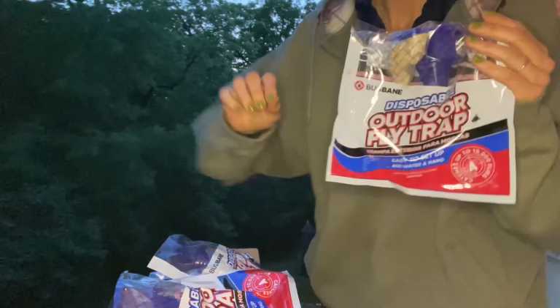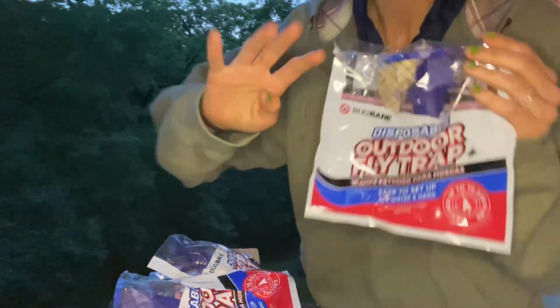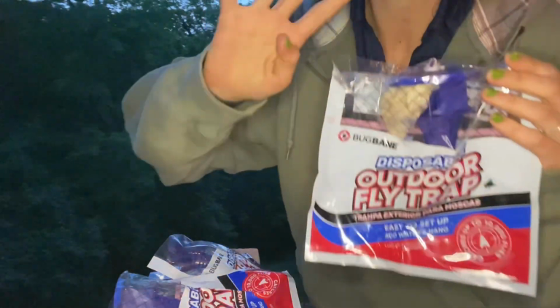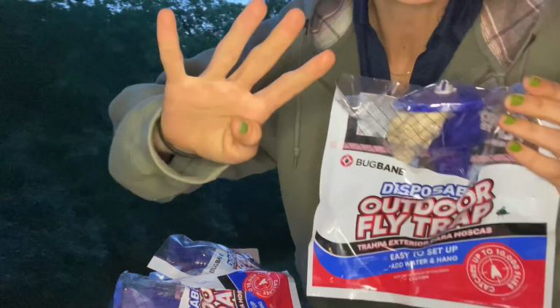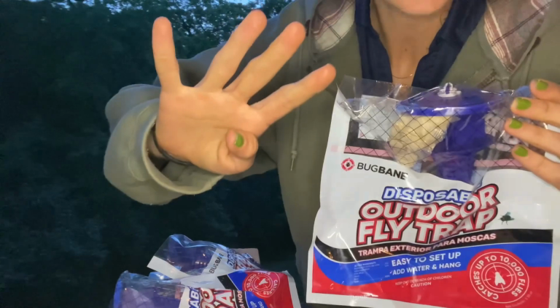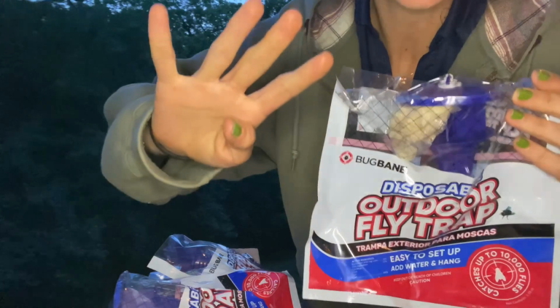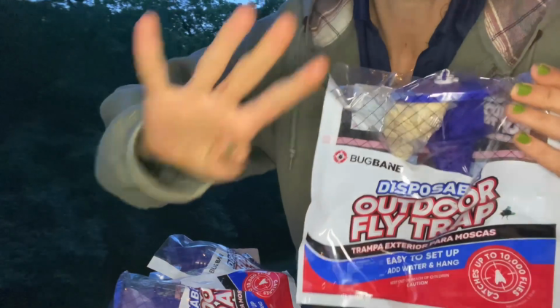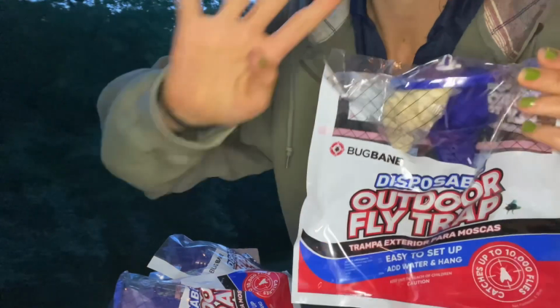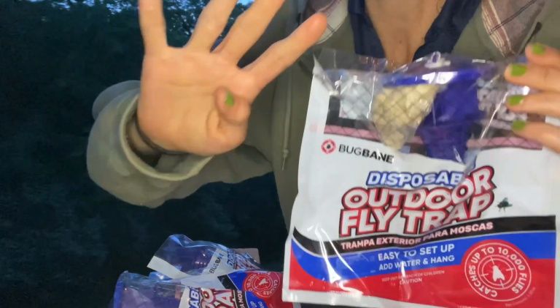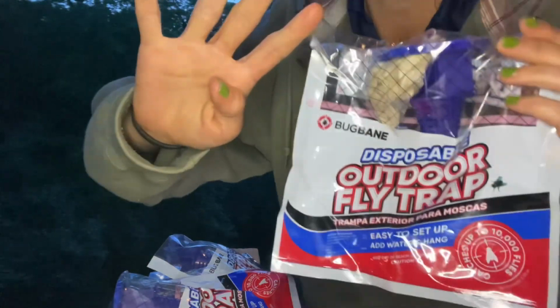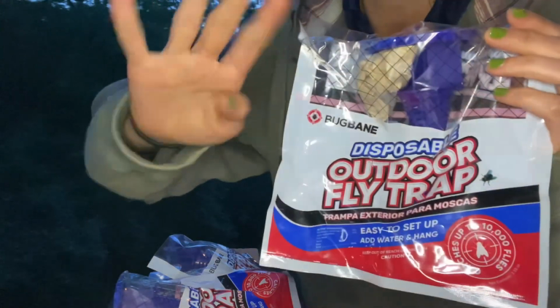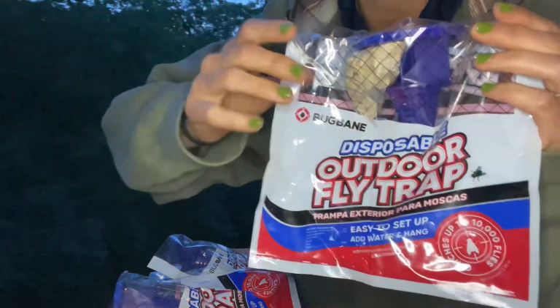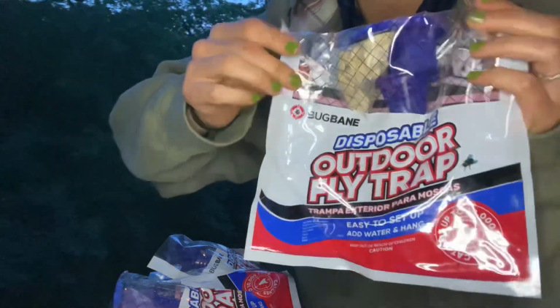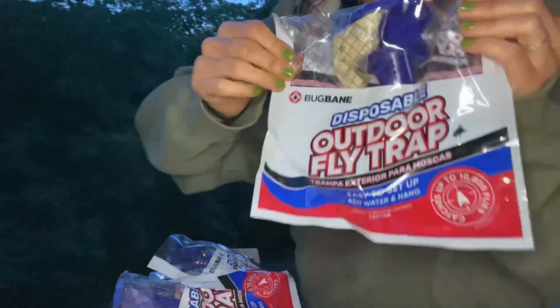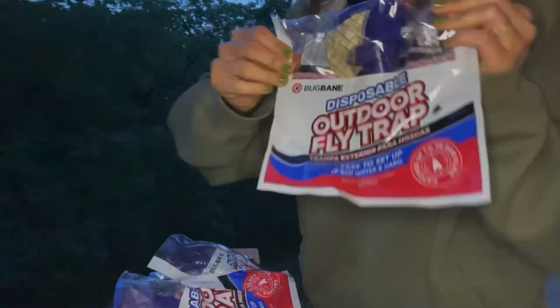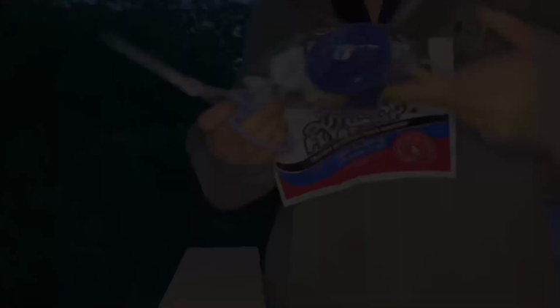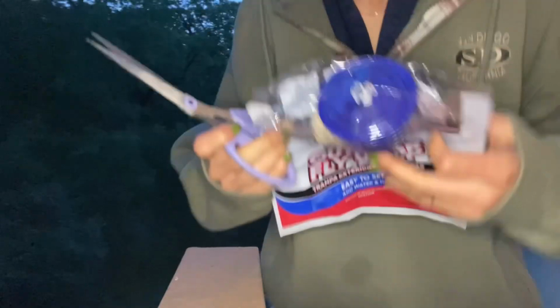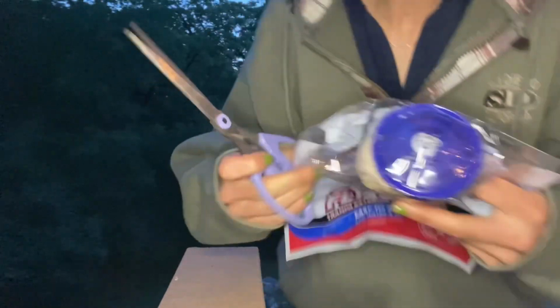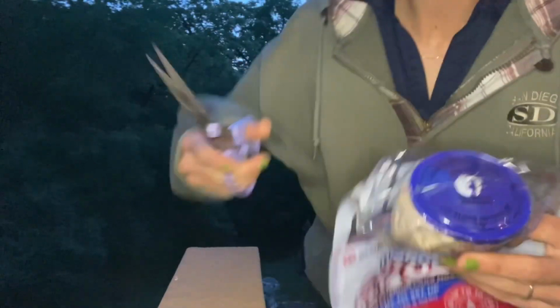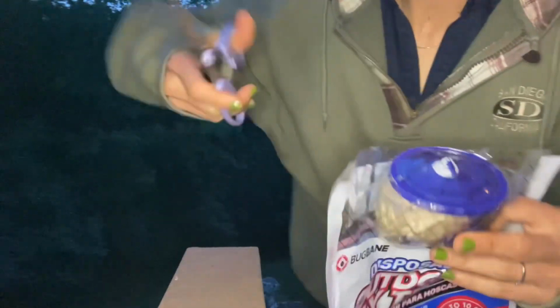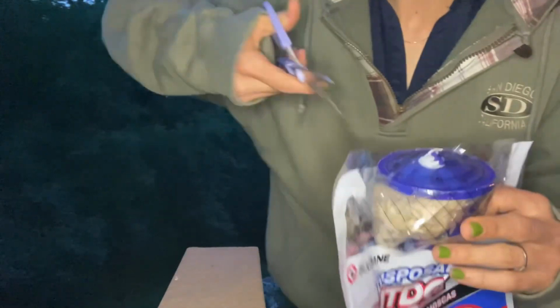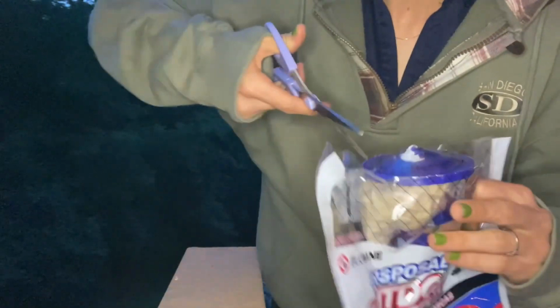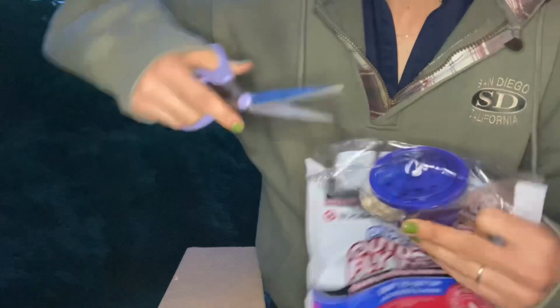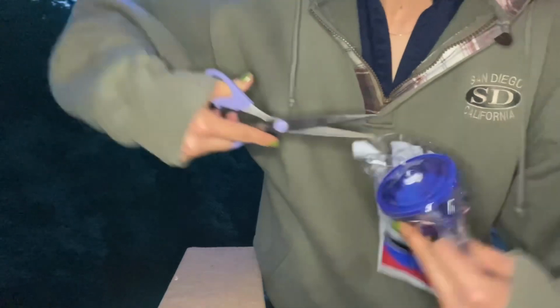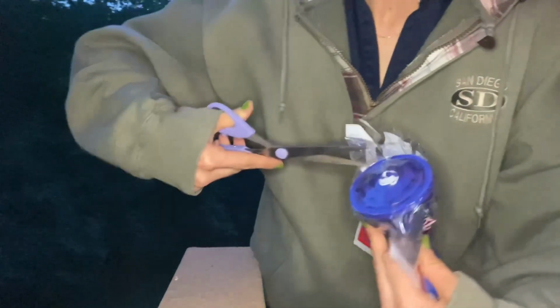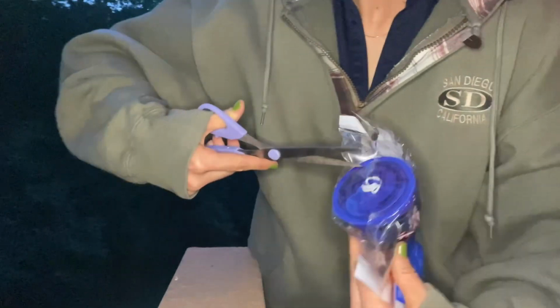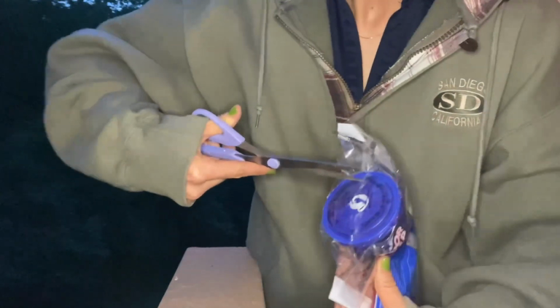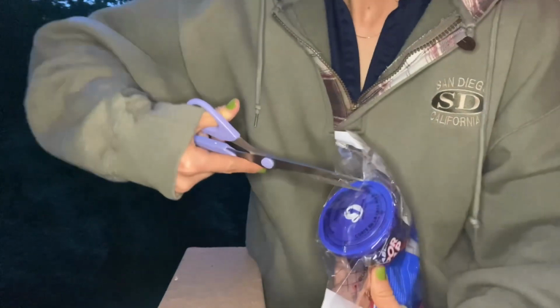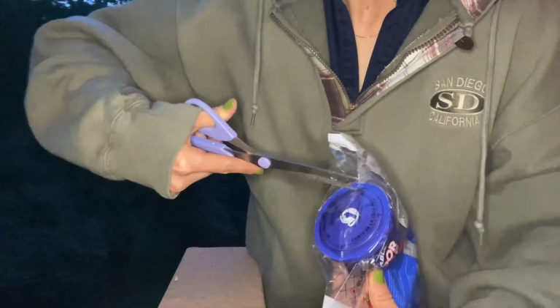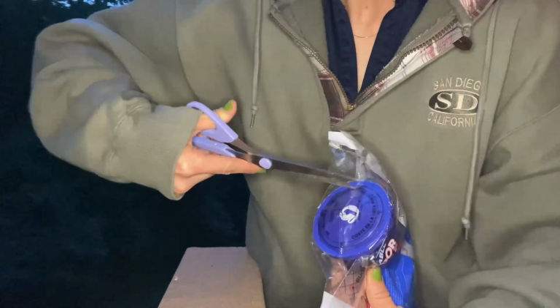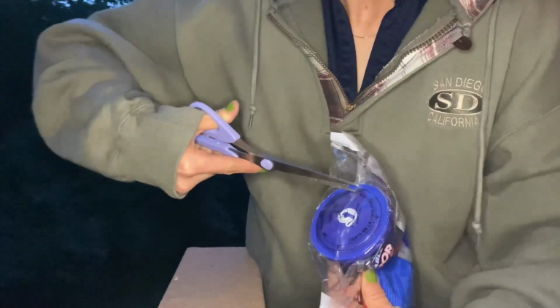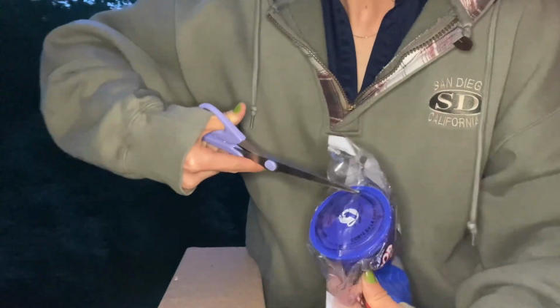Four fly baits, four fly traps. We're just going to cut along a dotted line.